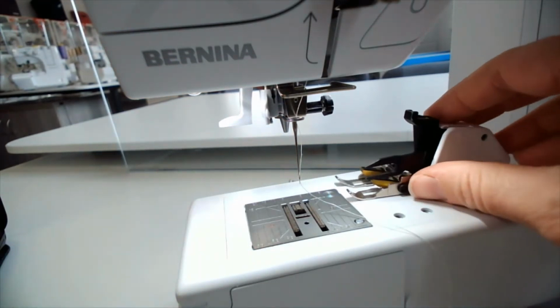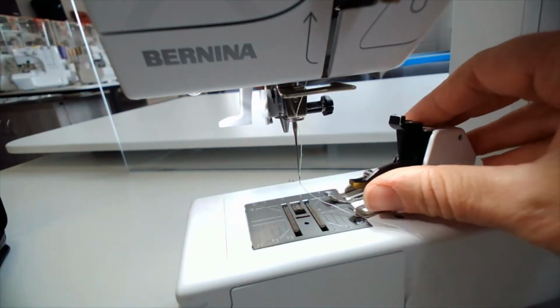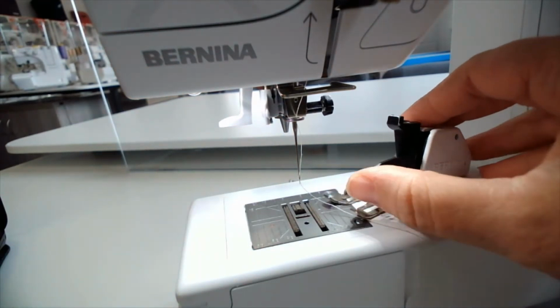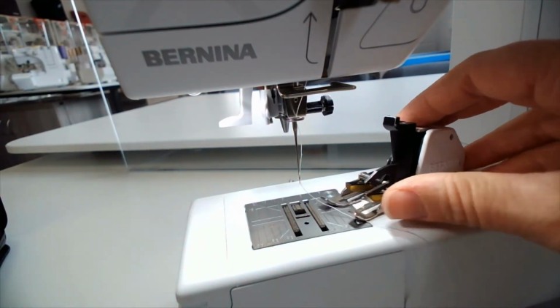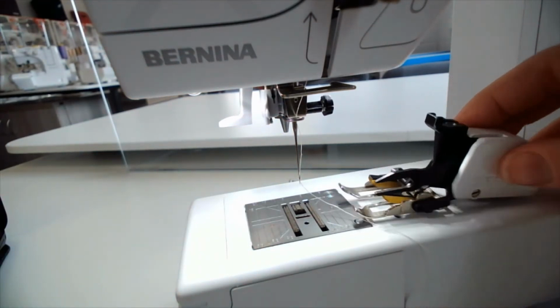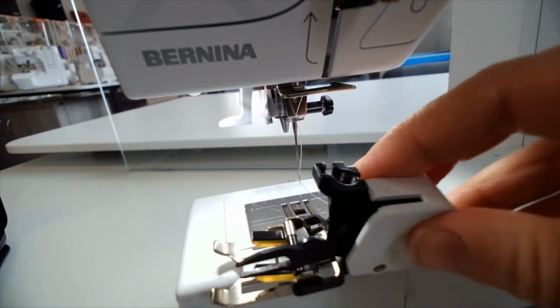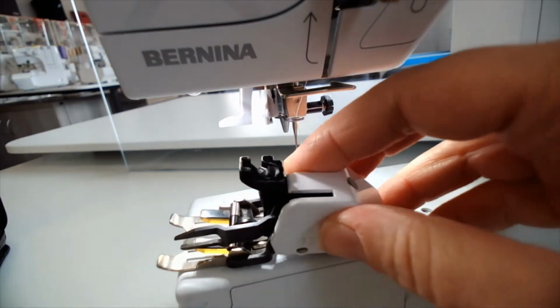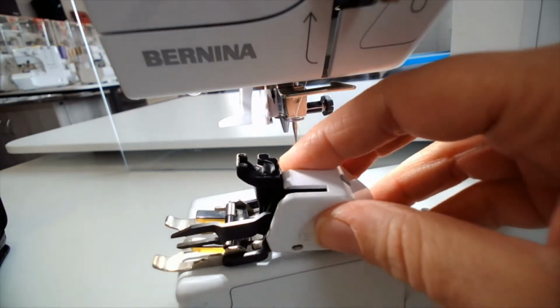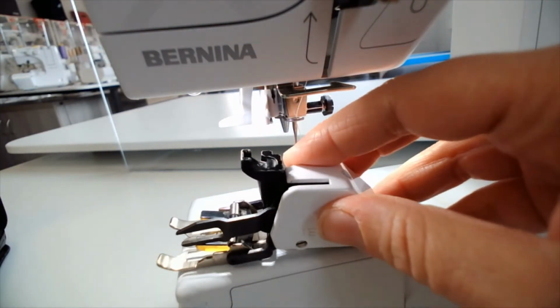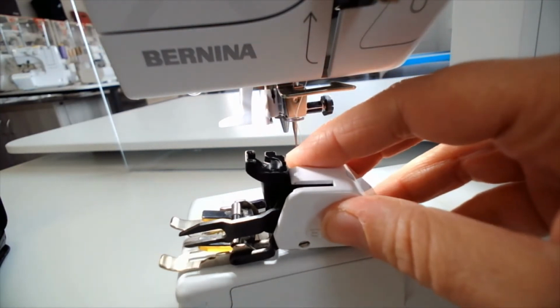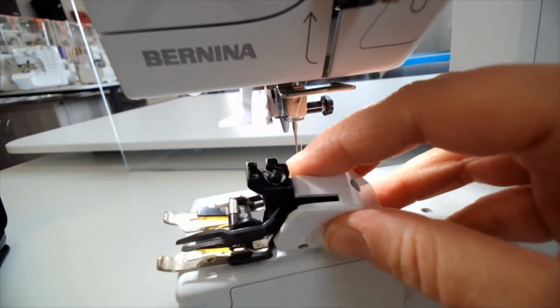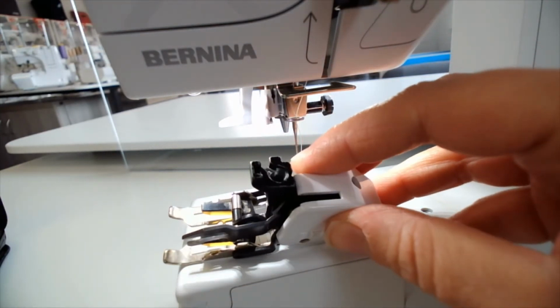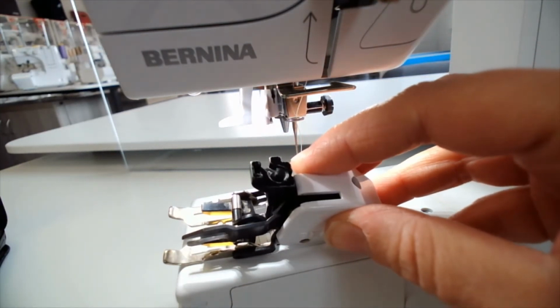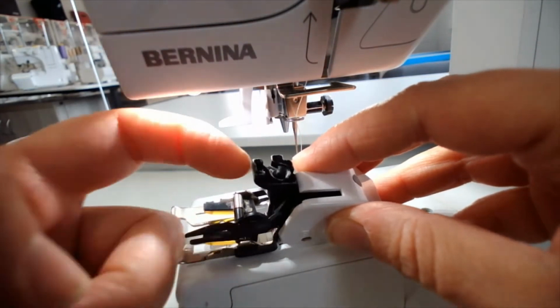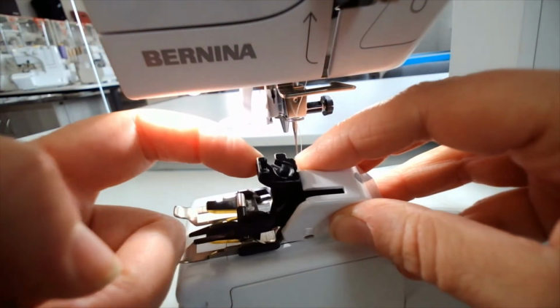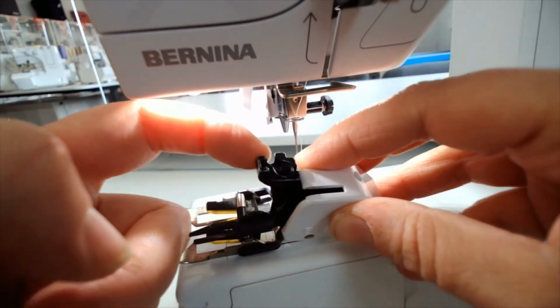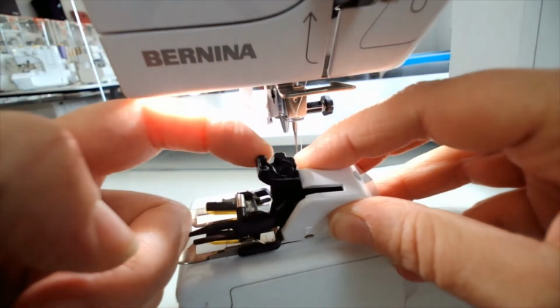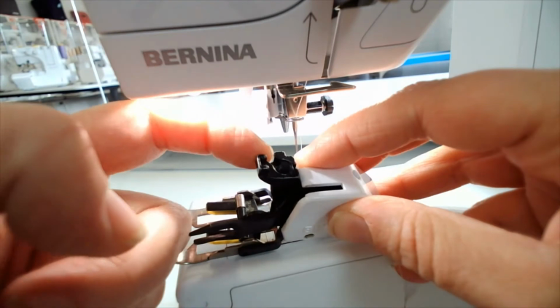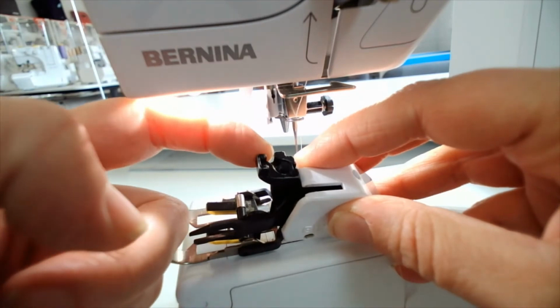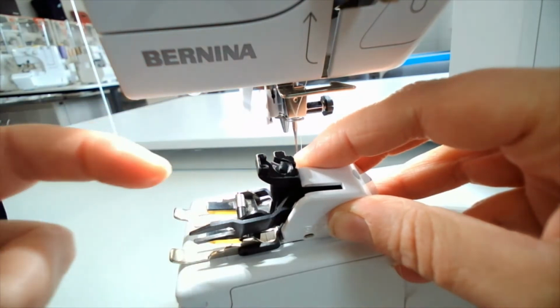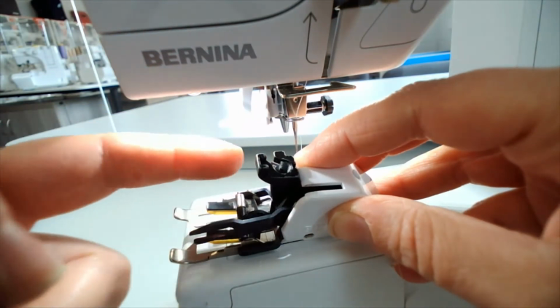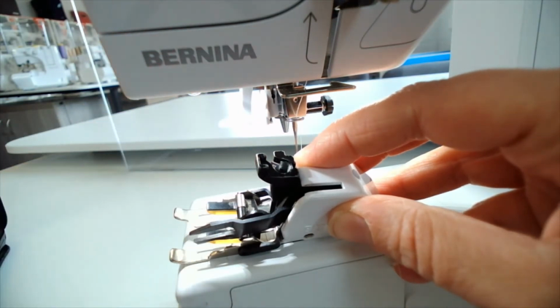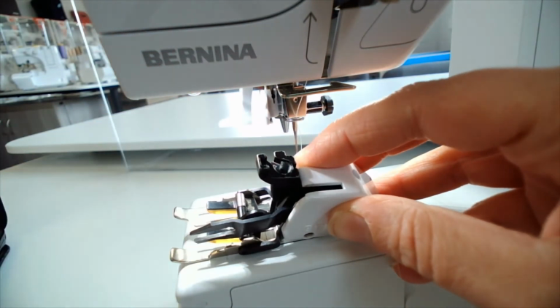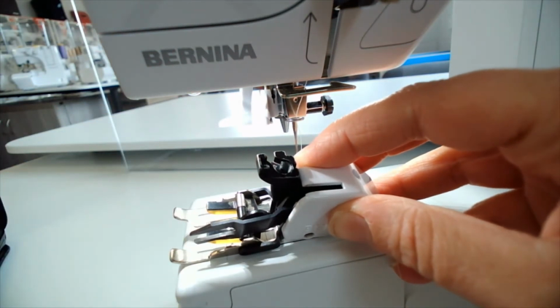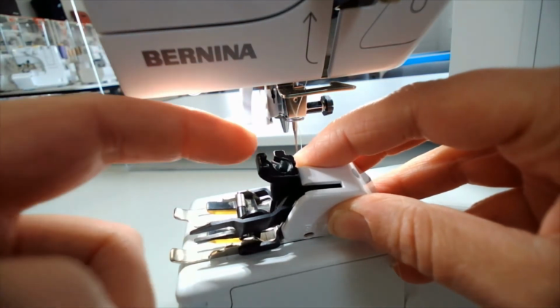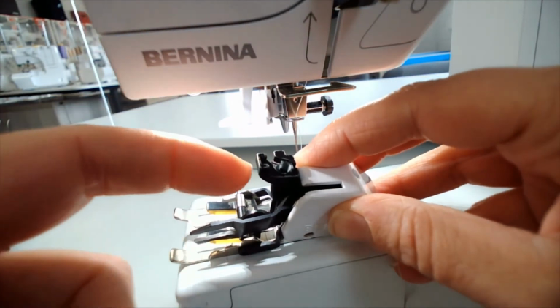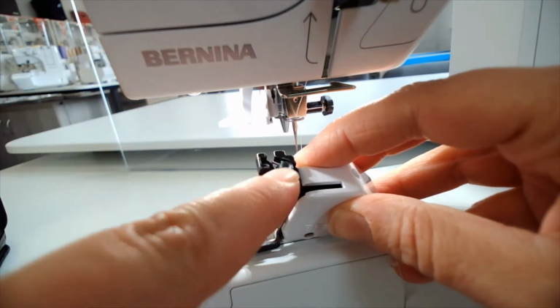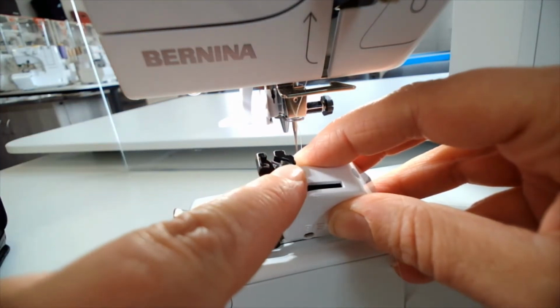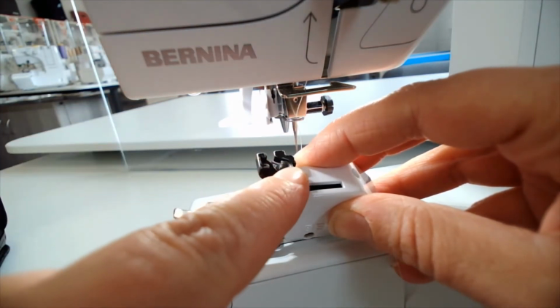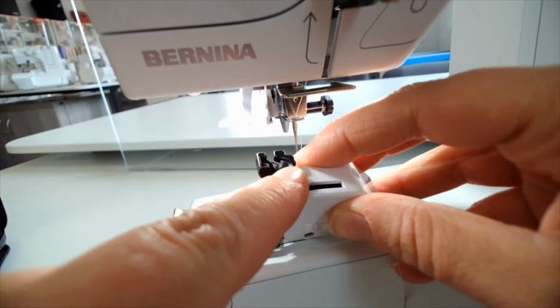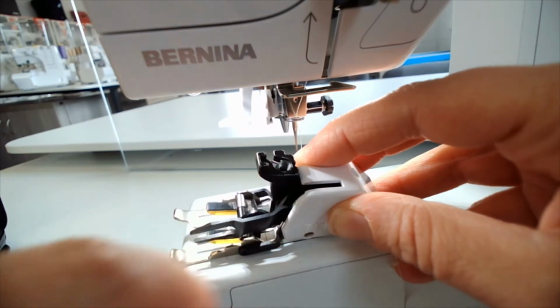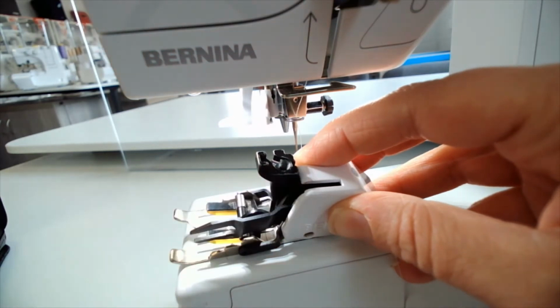To get the walking foot on, in the top part here you'll notice there's a little gap, and that allows for the cone part to slide onto the foot to attach it.